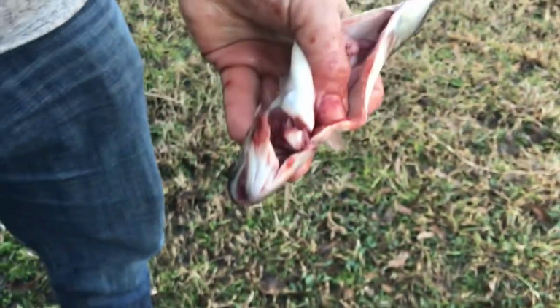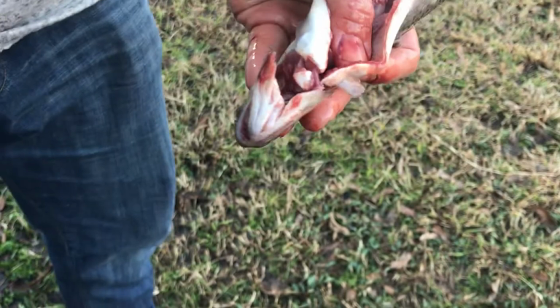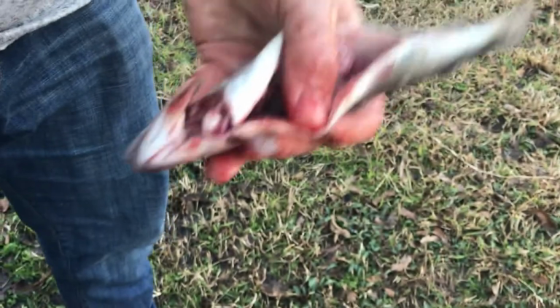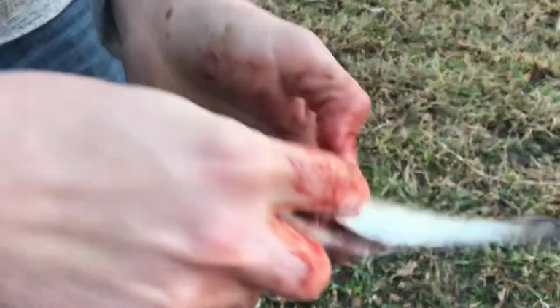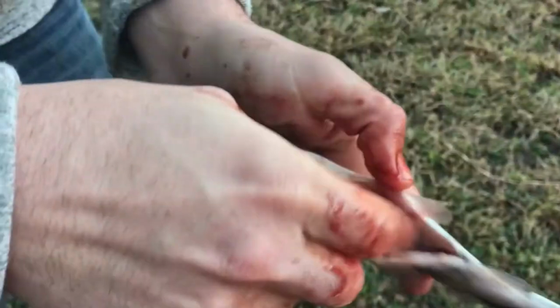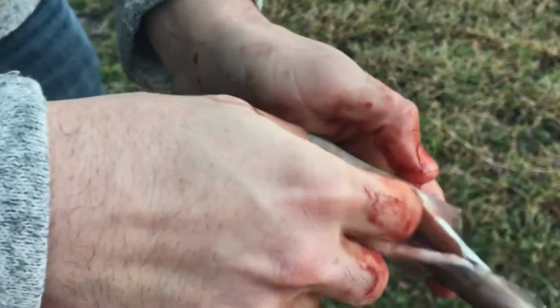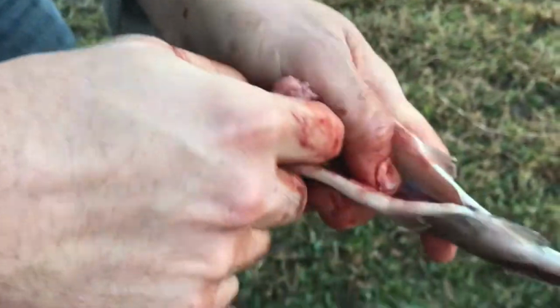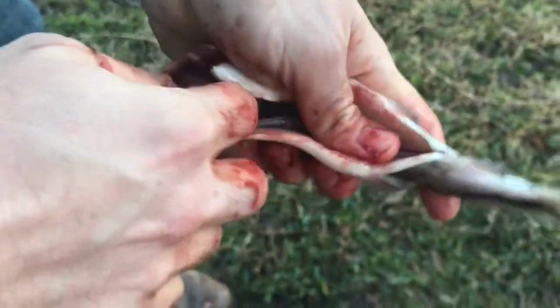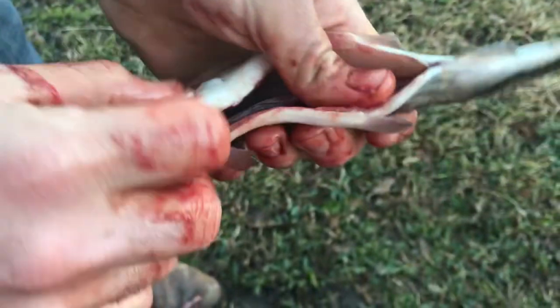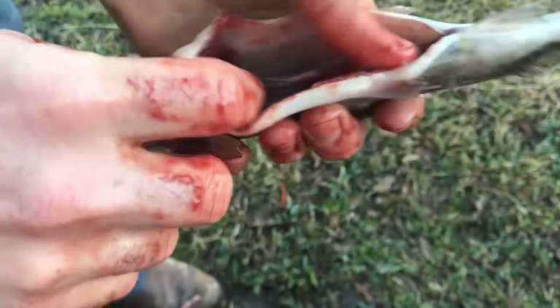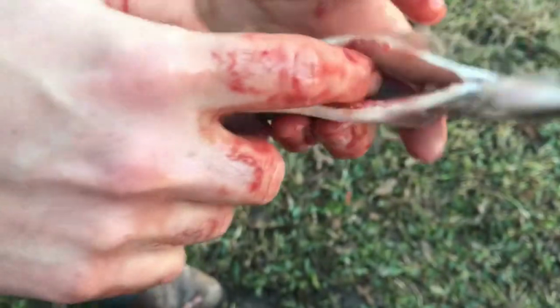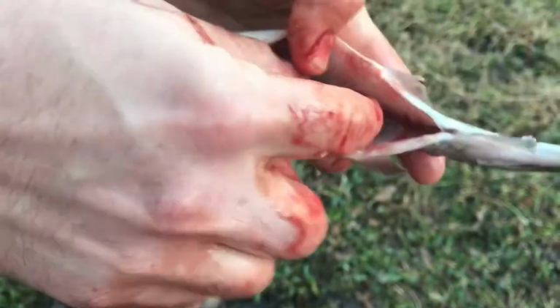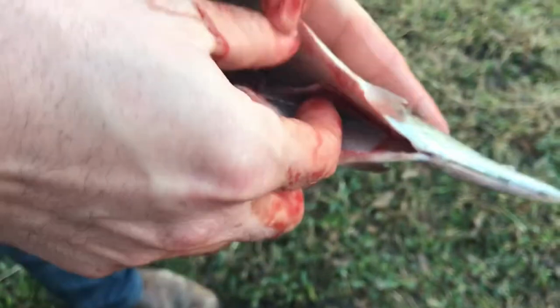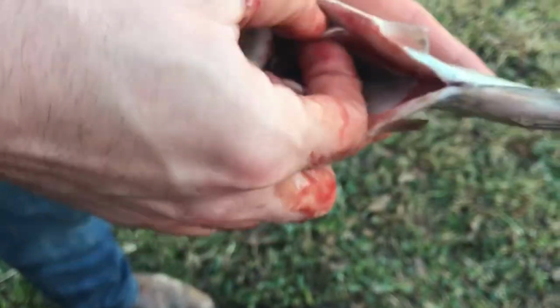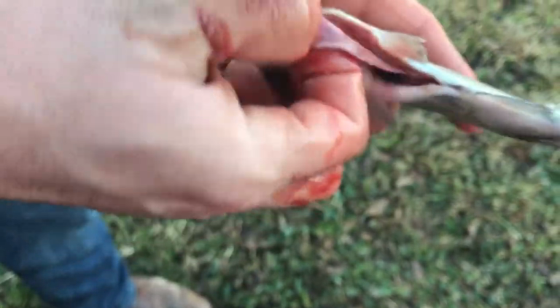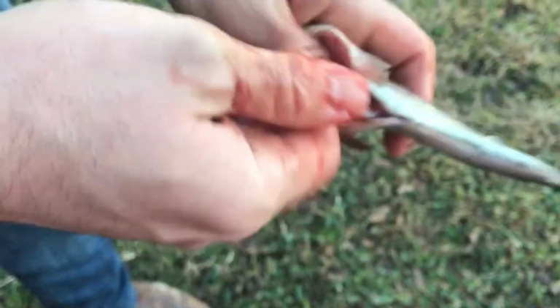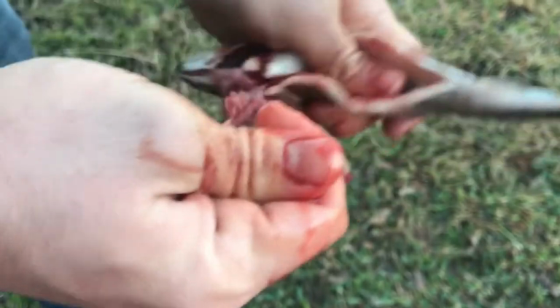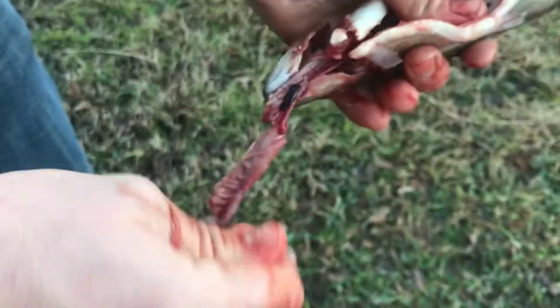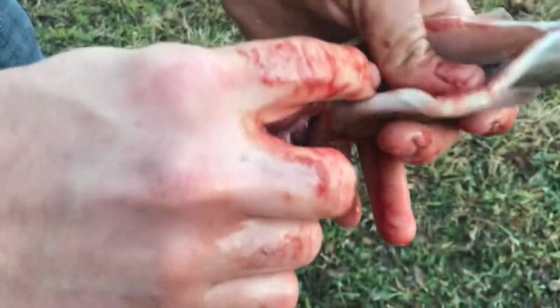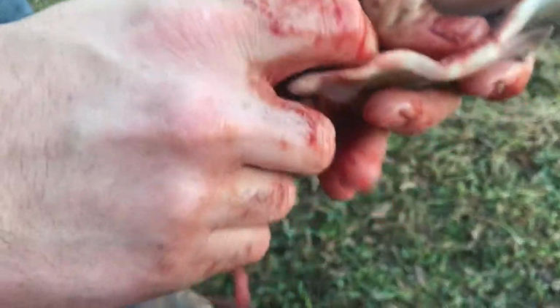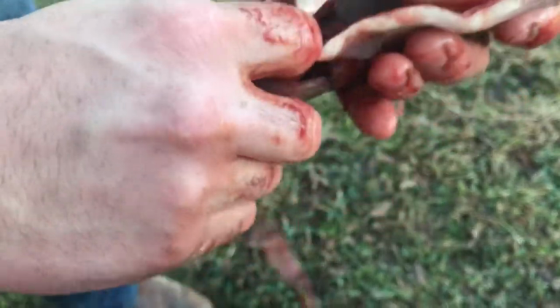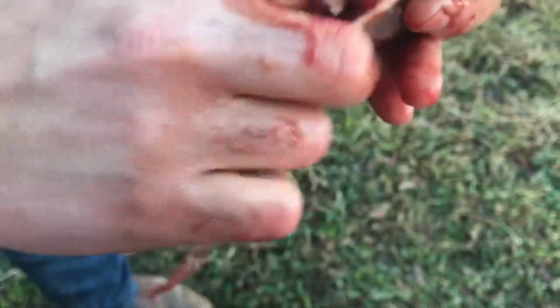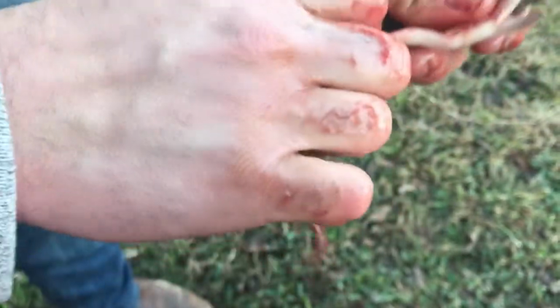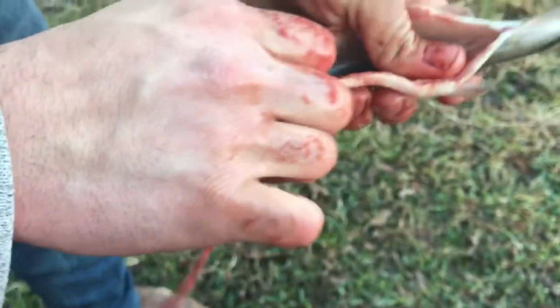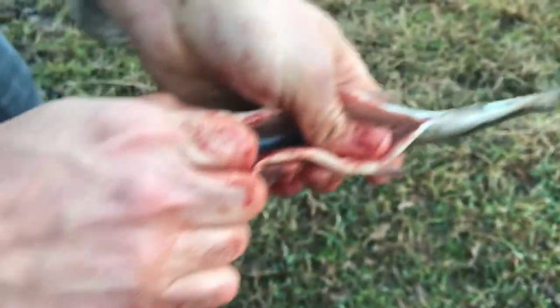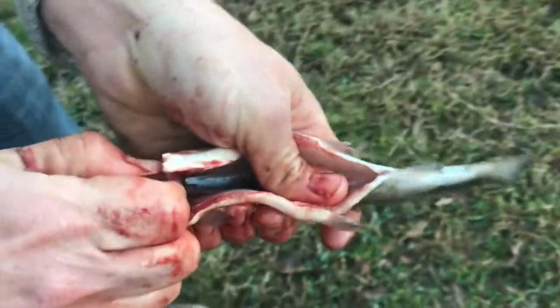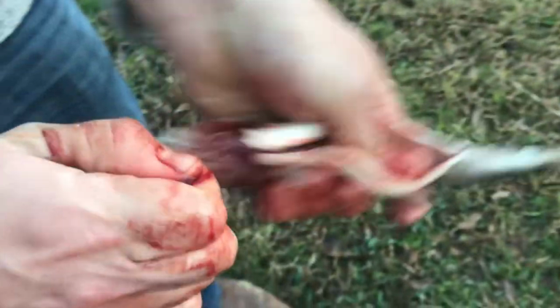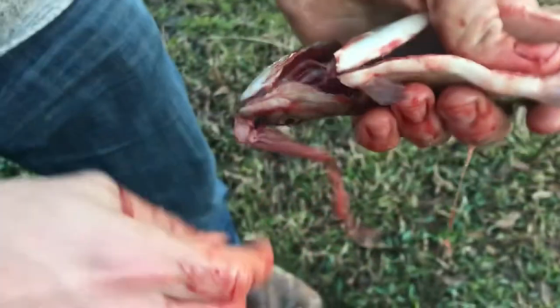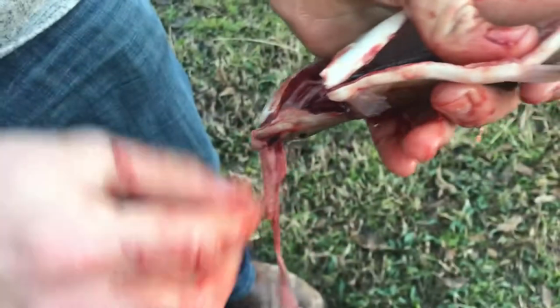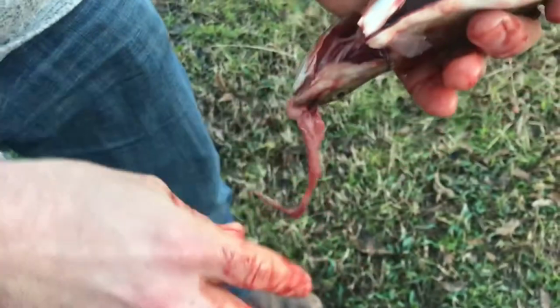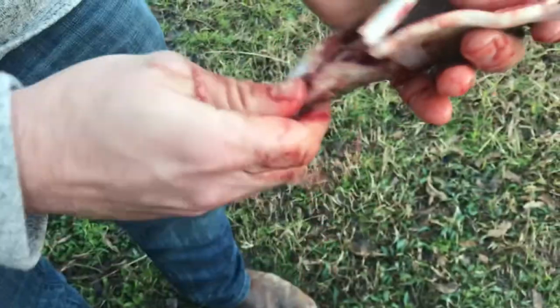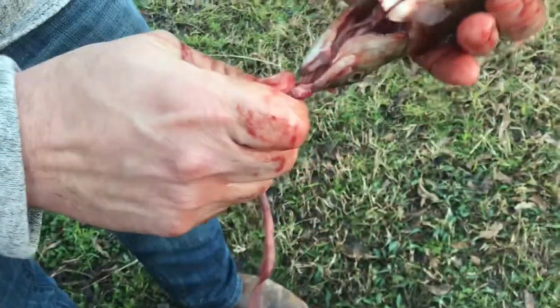You can also use your hands to pull the gills out, but as your hands get cold — if you've got them on ice — then it gets difficult to get a good grip on it. So you can just pull it all the way.